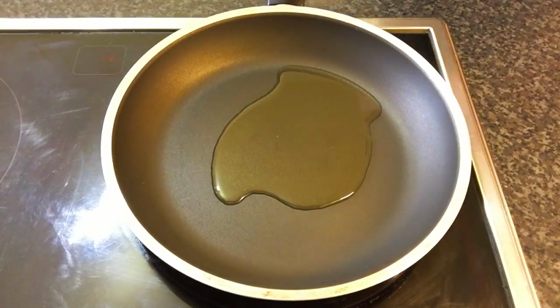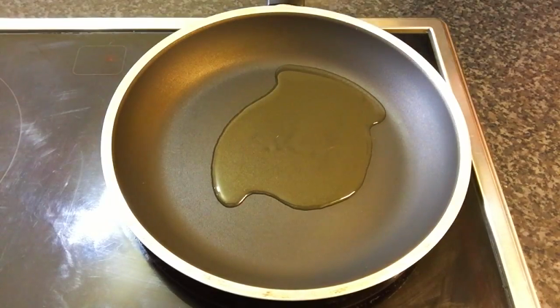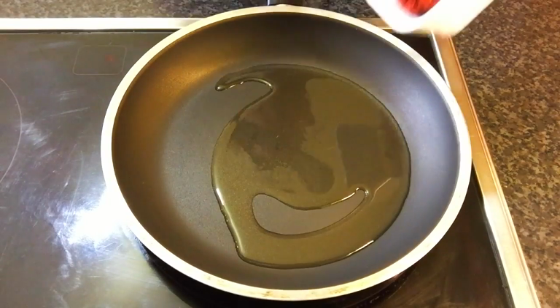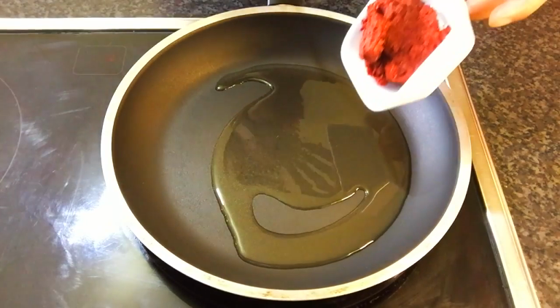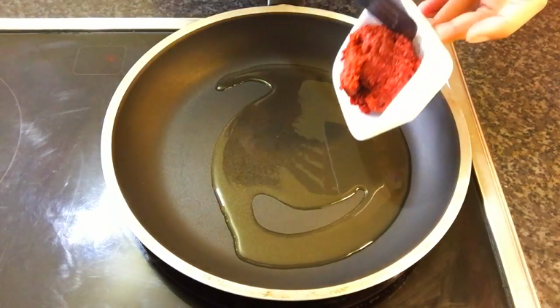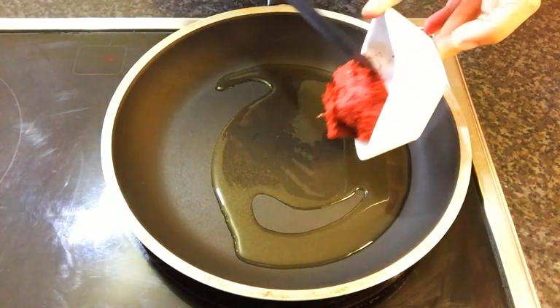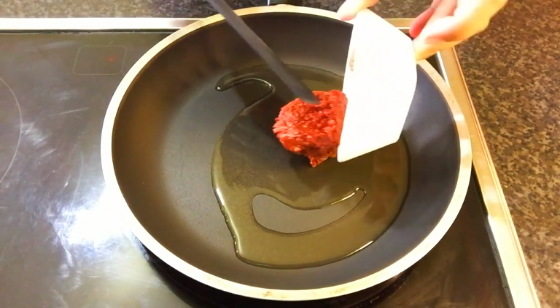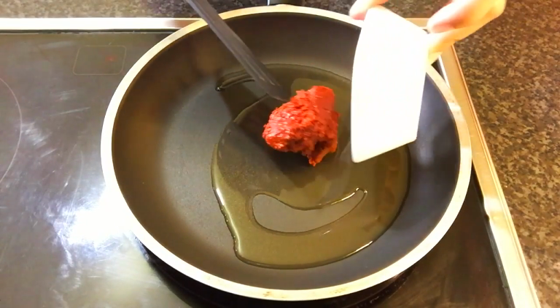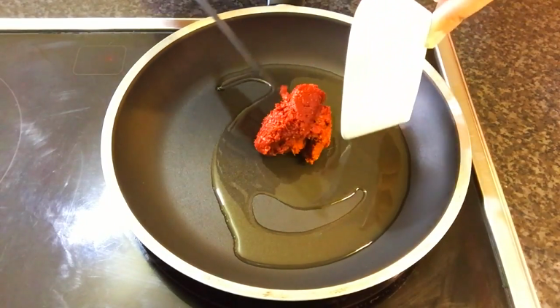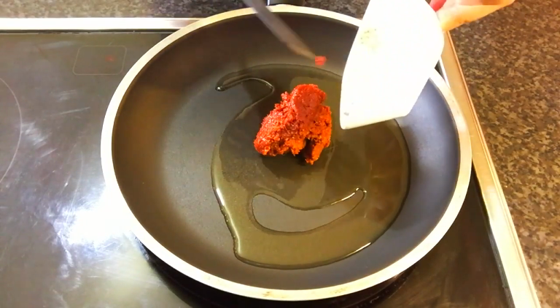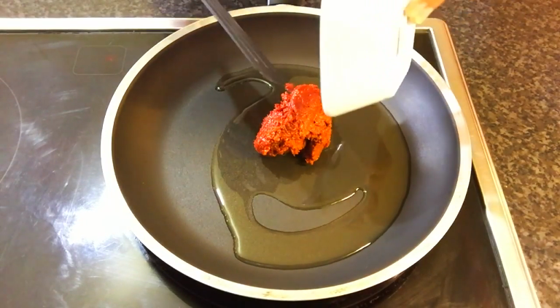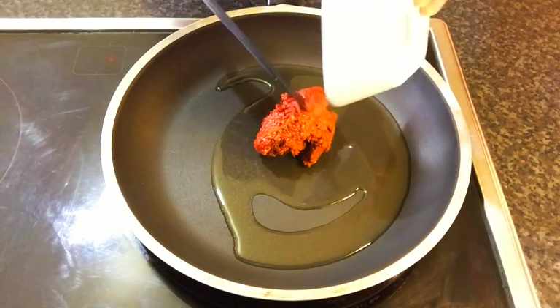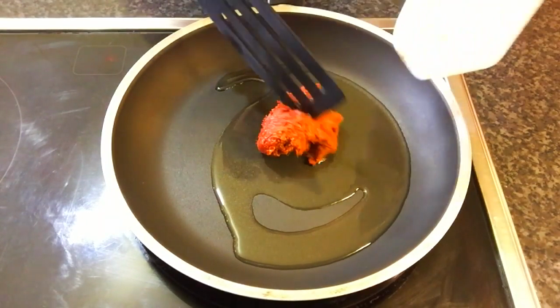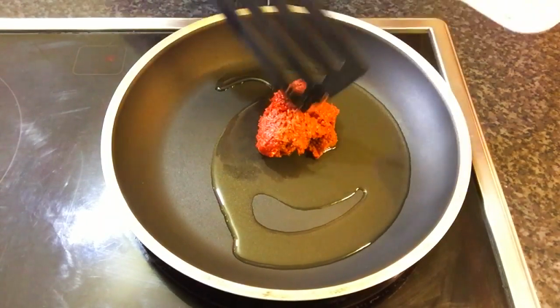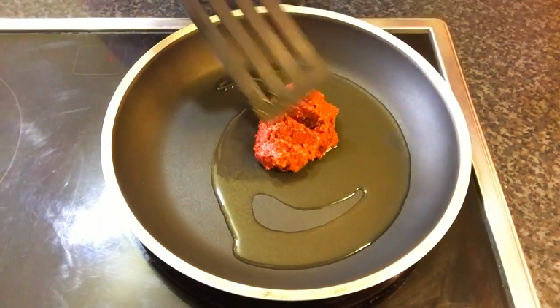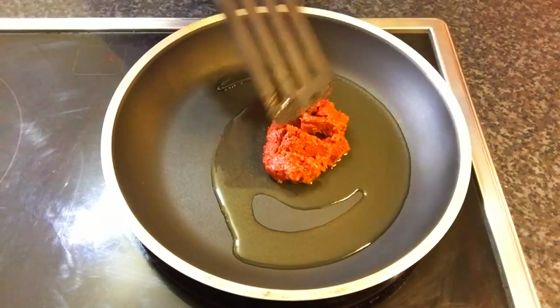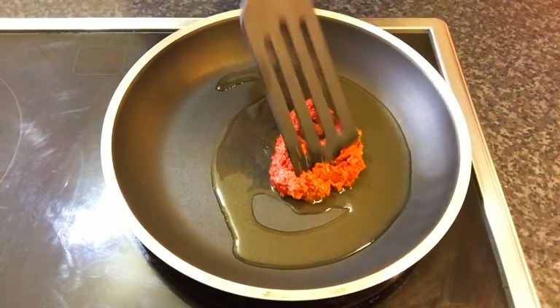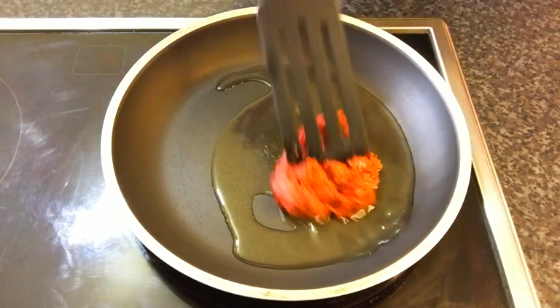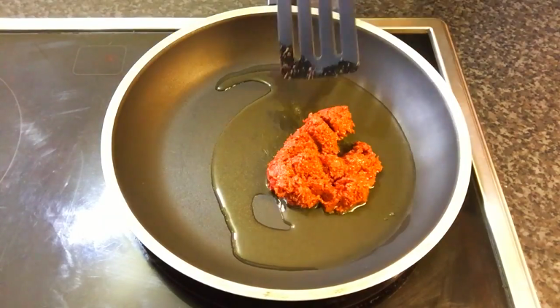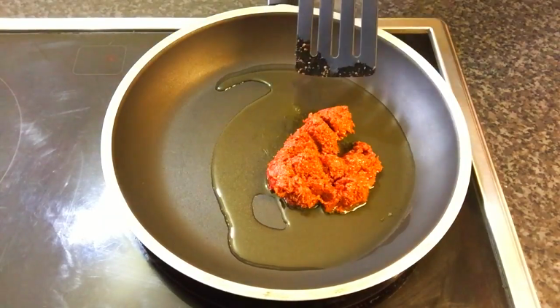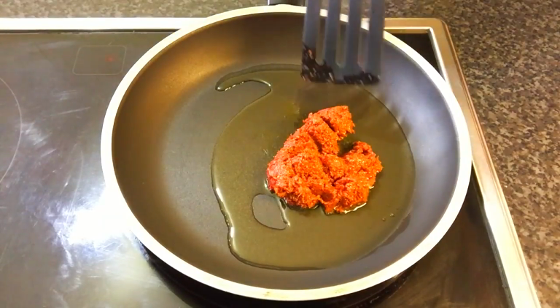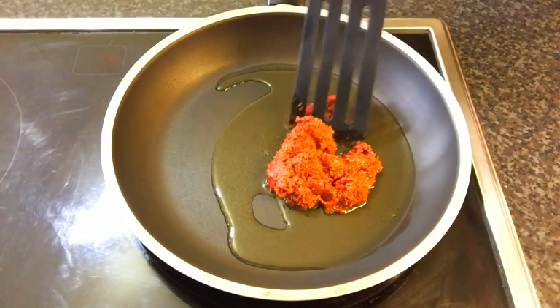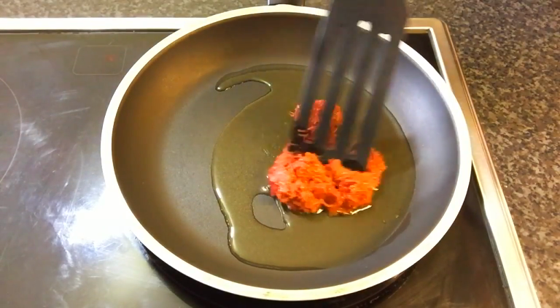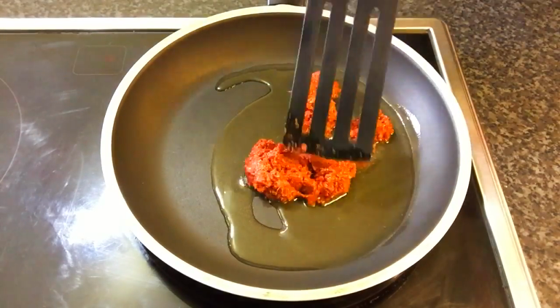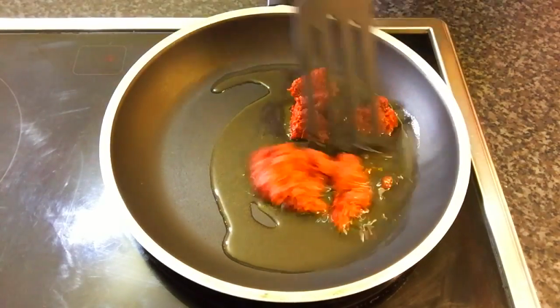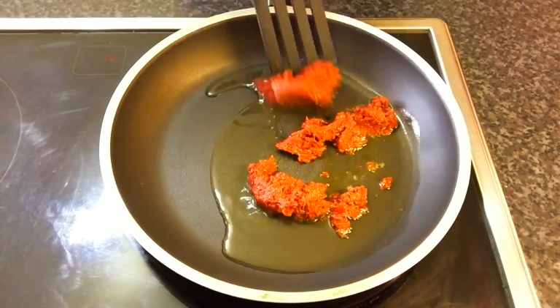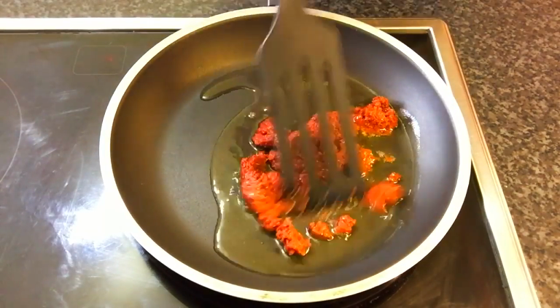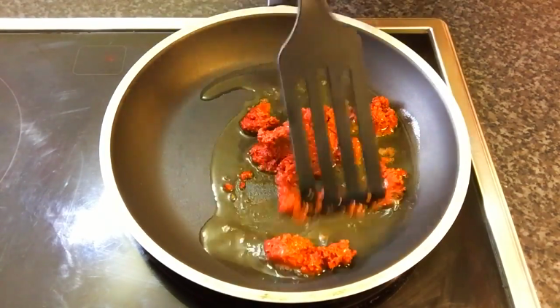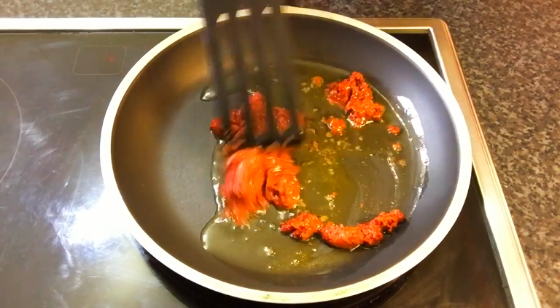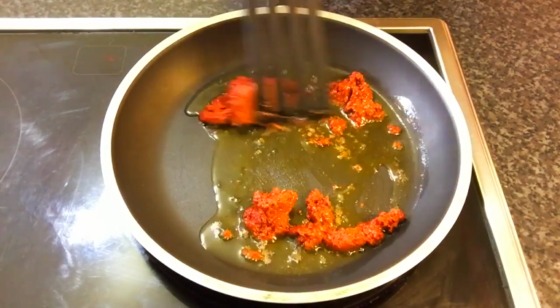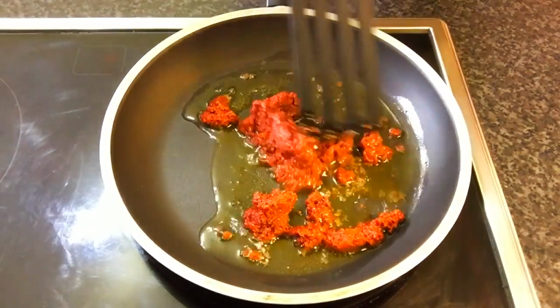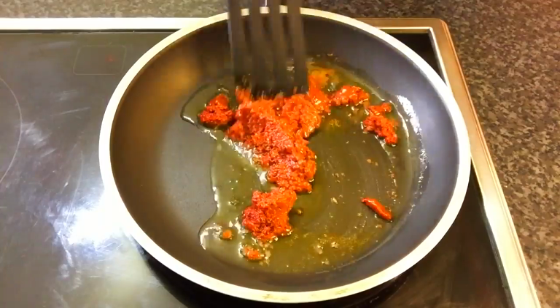Once the oil is hot, add the red curry paste and continue to stir fry for about half a minute.